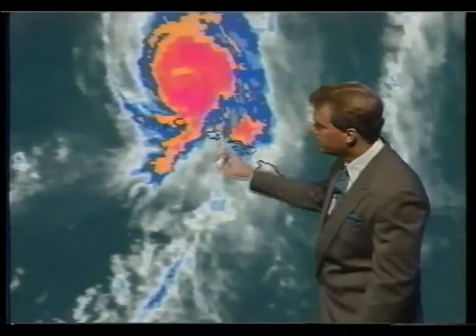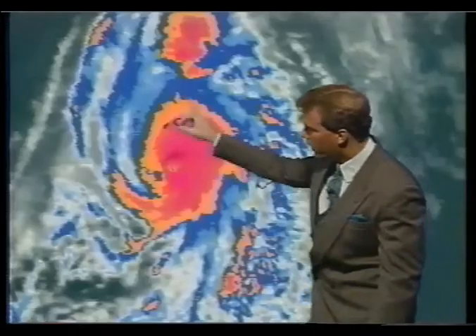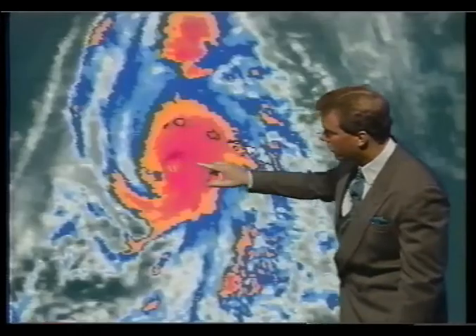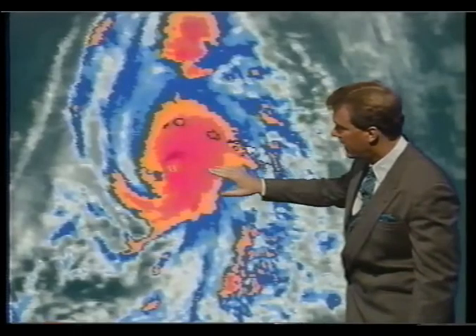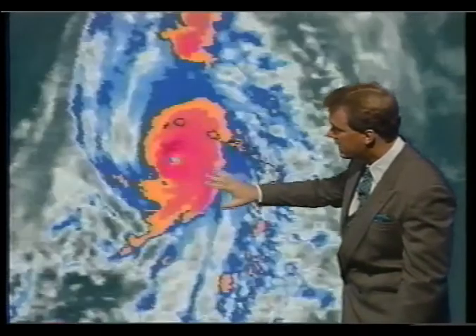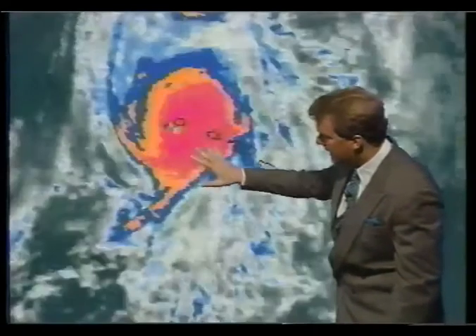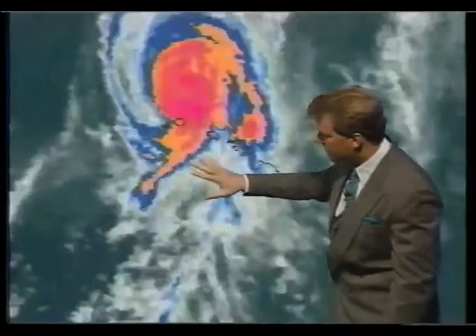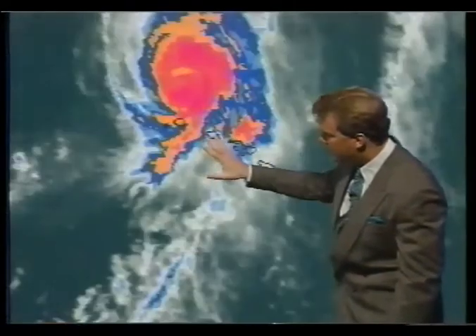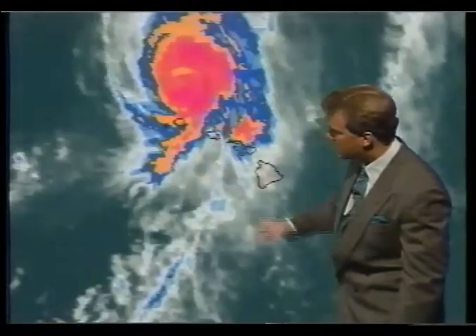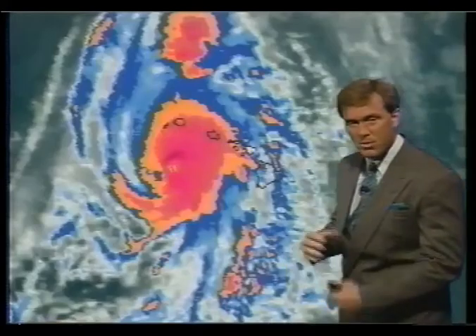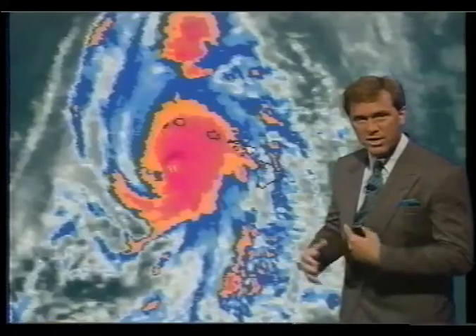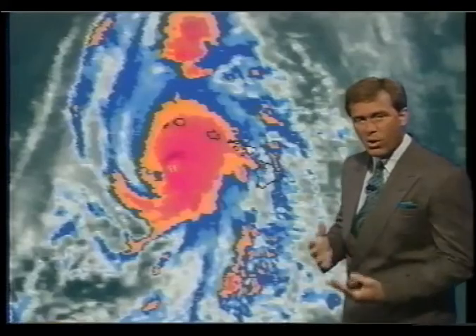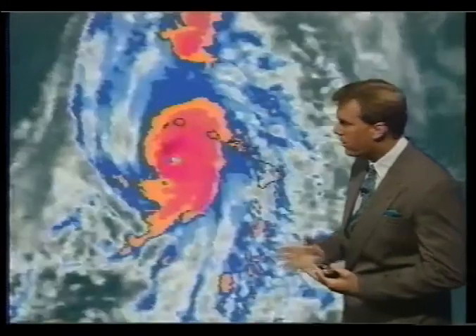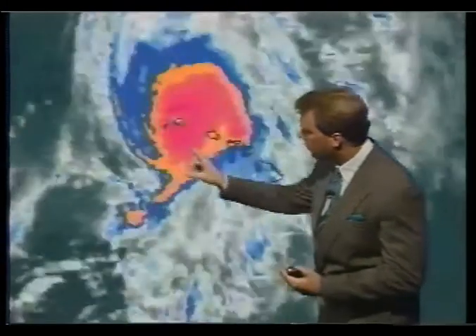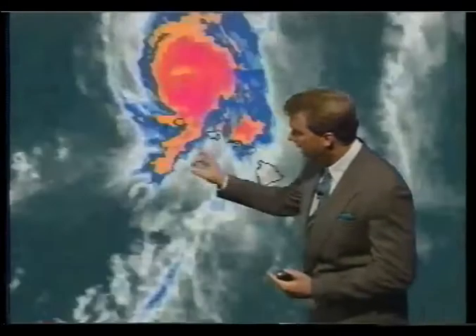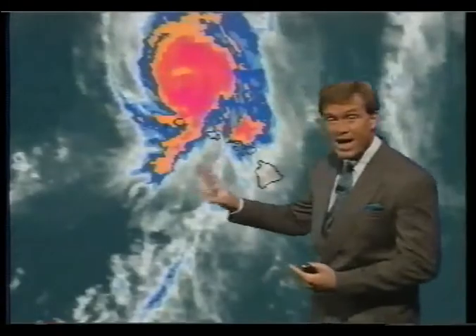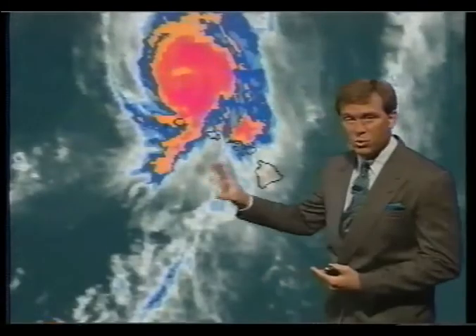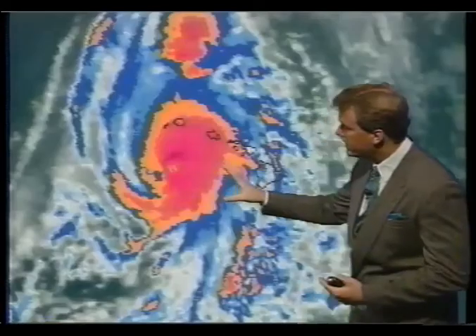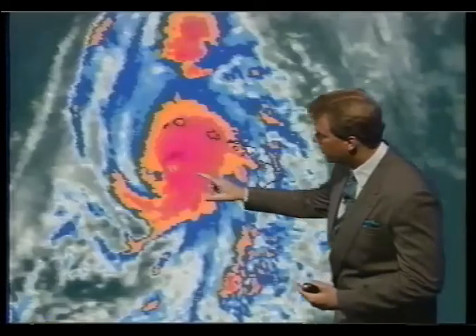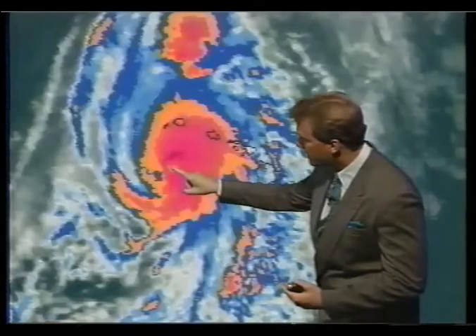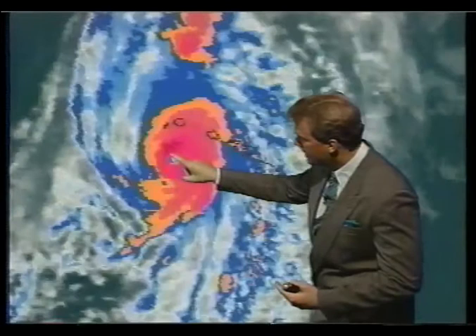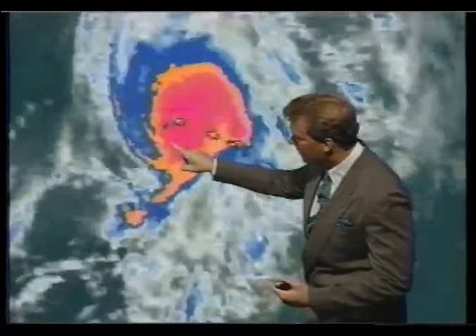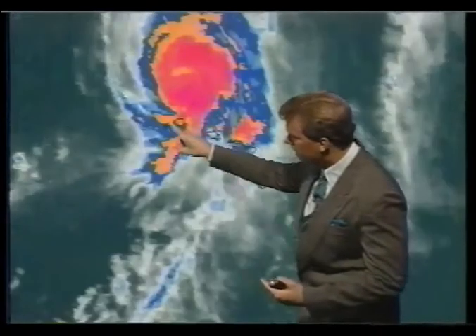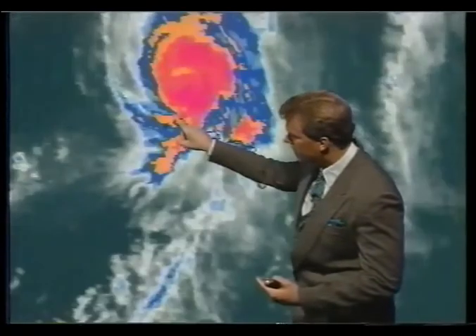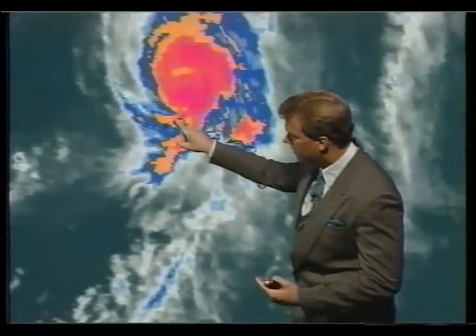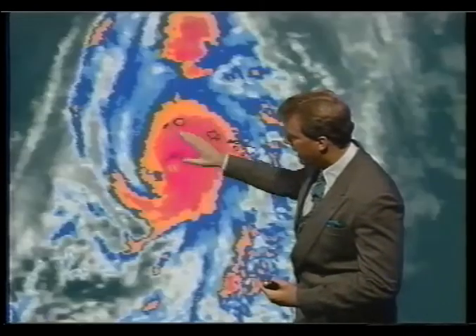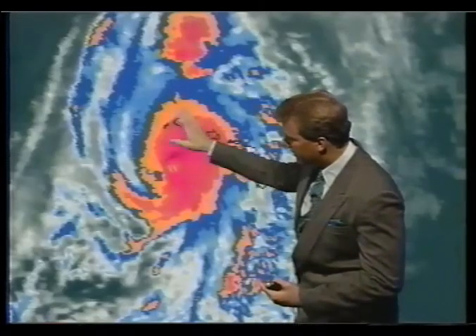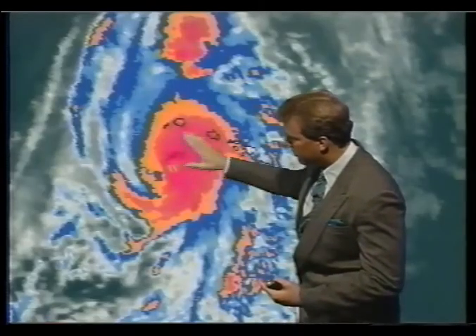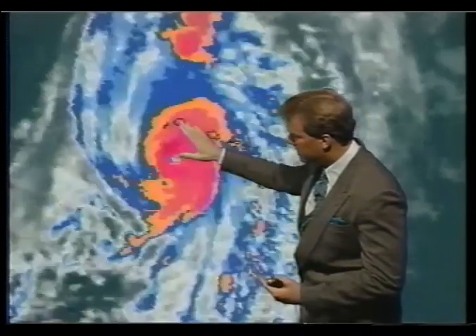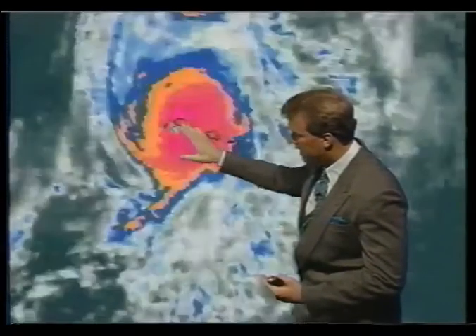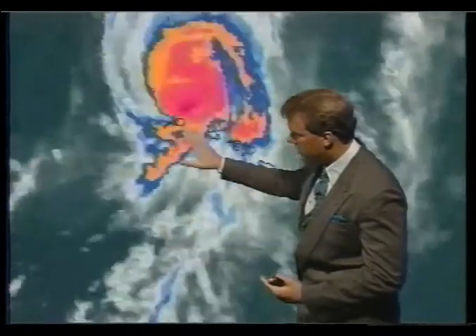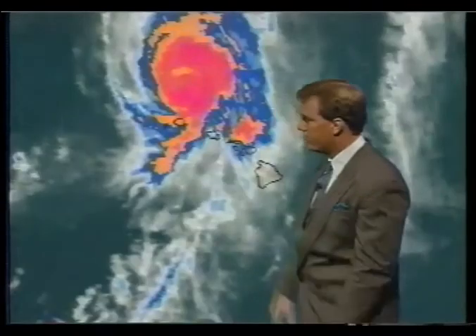Of course, the red and orange indicates the enhanced and the highest cloud tops — the most powerful part of the storm. And the eye, too. Watch where the eye goes — right across the western end of the island of Kauai. That's where the most extensive damage was.